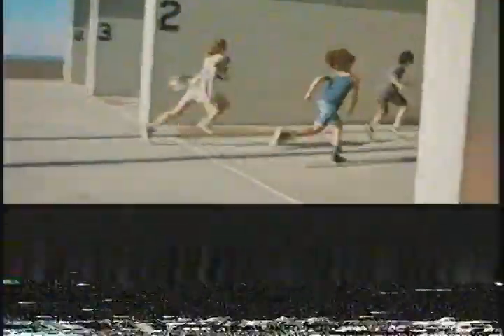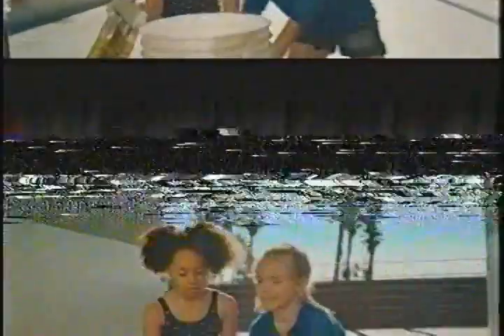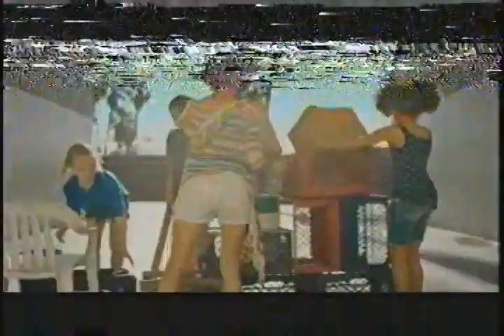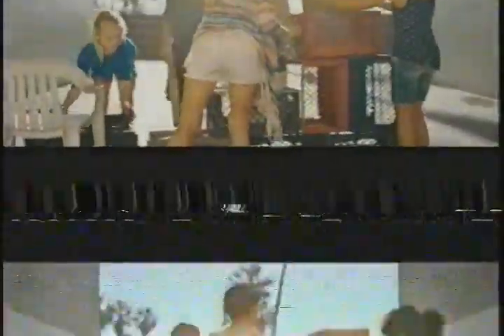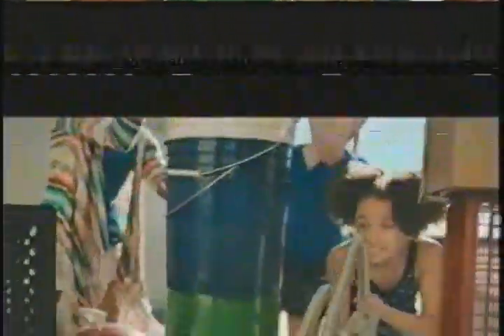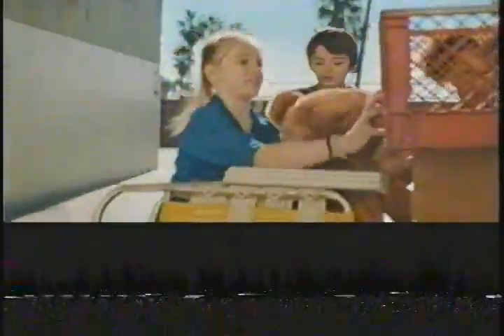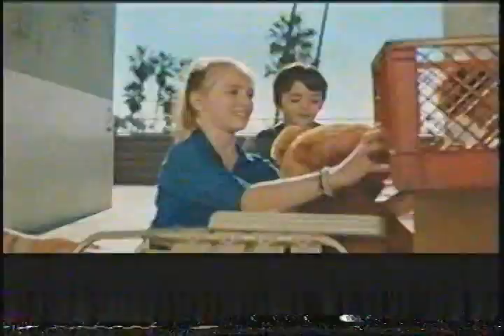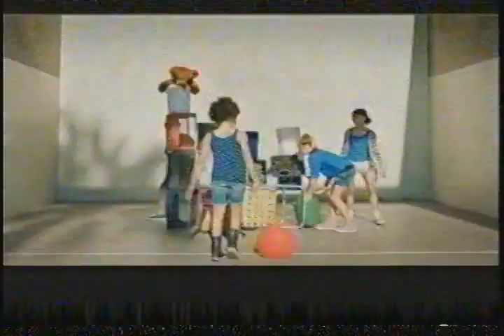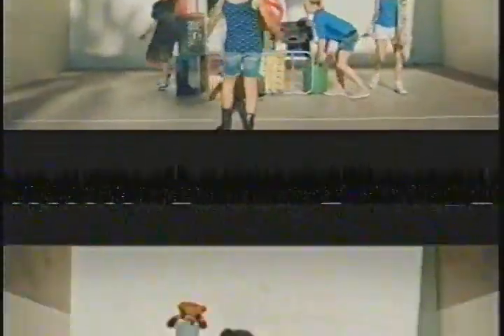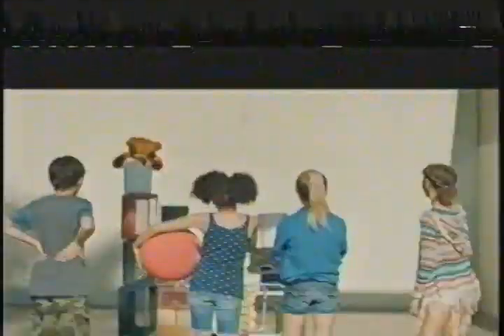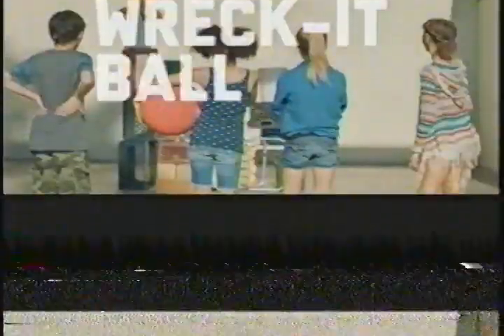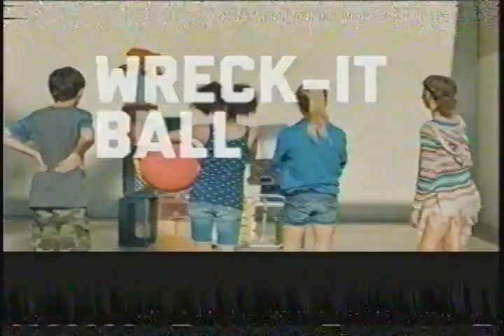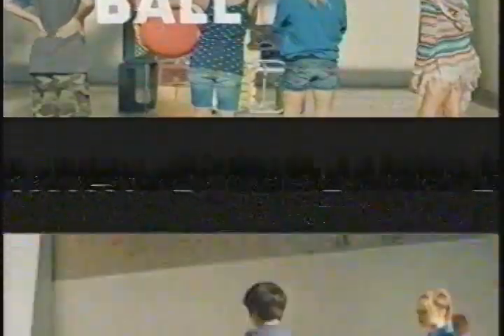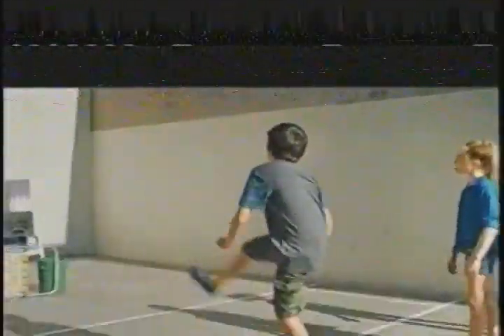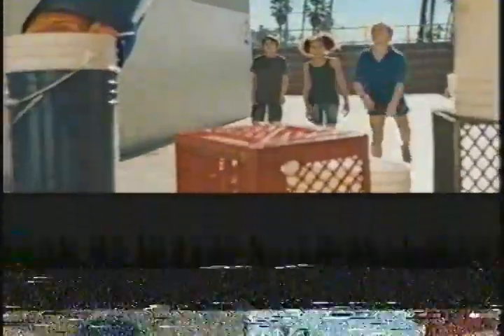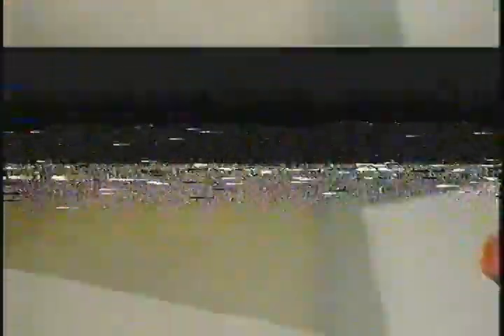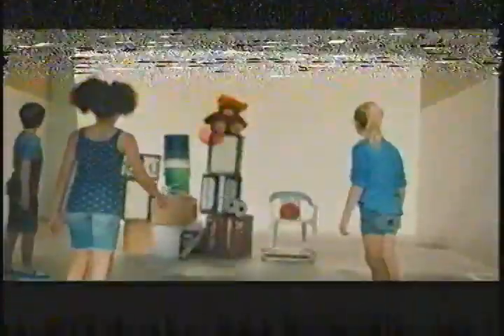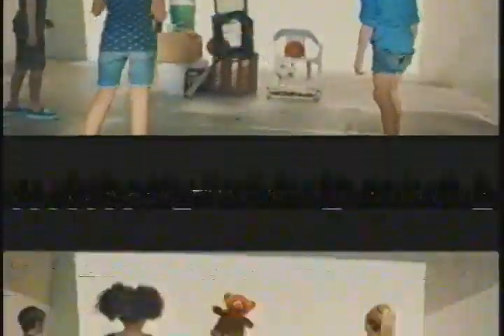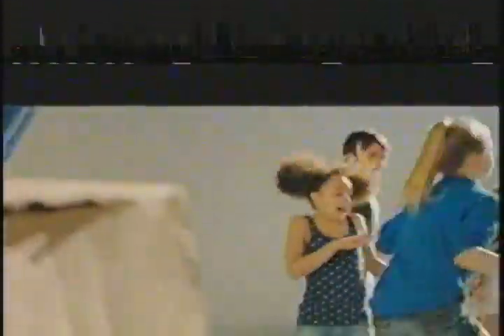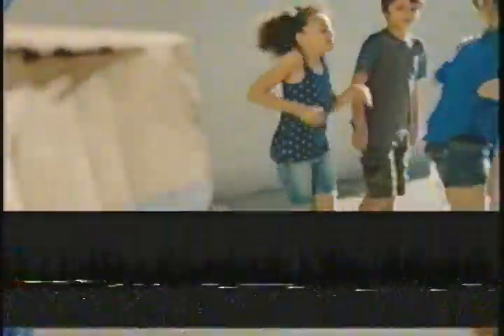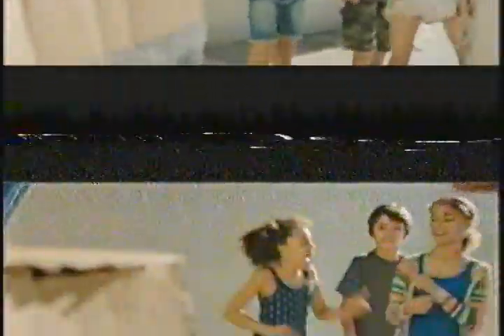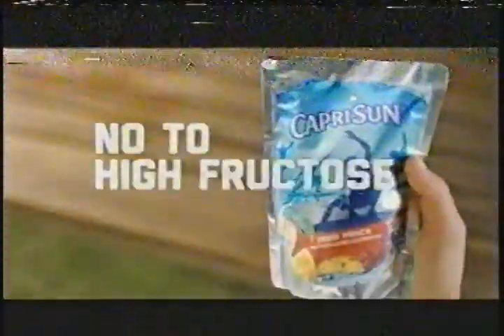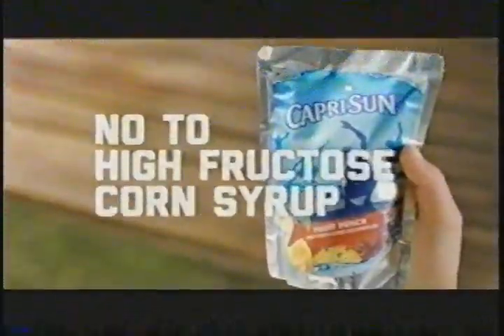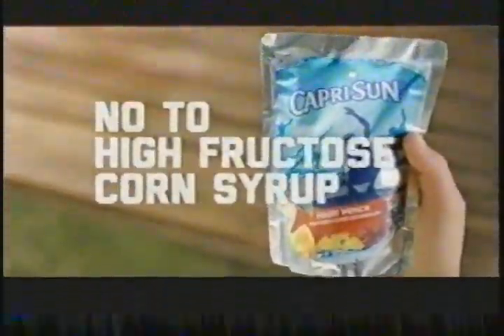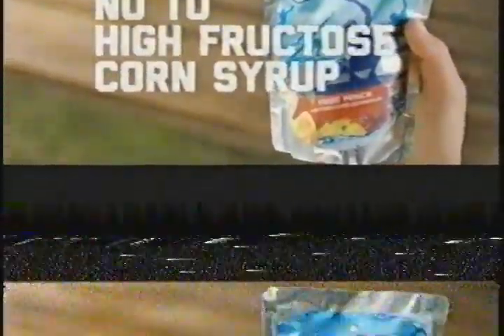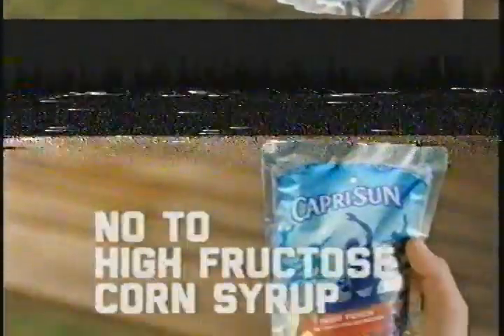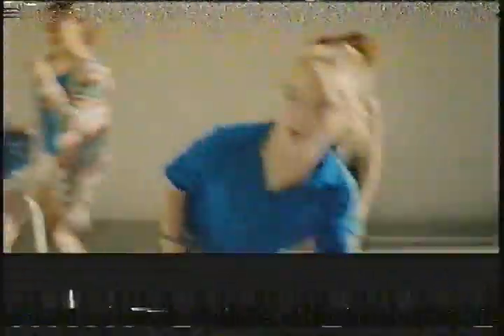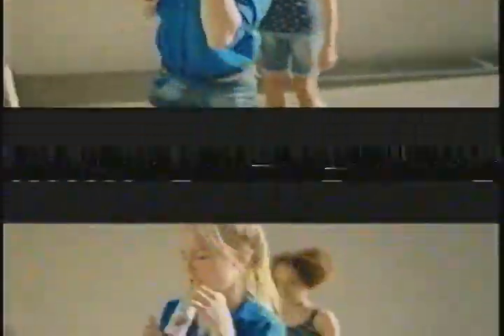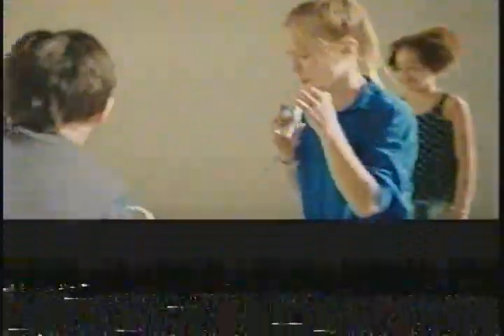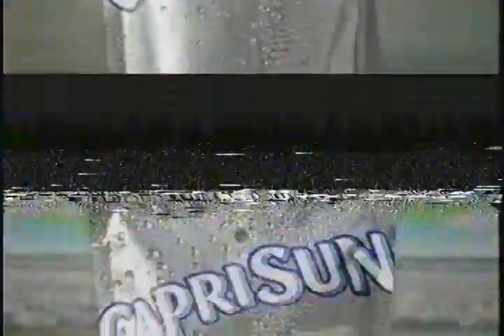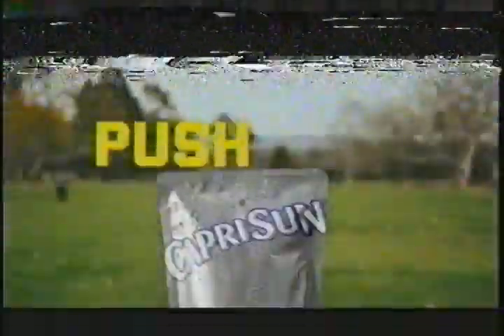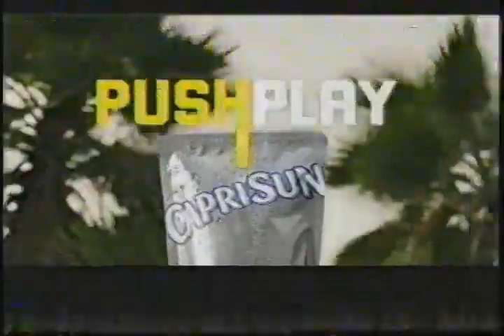Yes to Wreck-It Ralph. No to high fructose corn syrup. We're always pushing Capri Sun to be better. So let them push play.